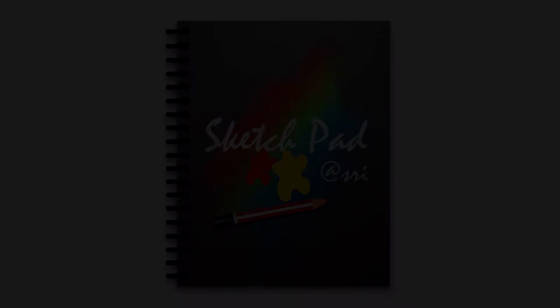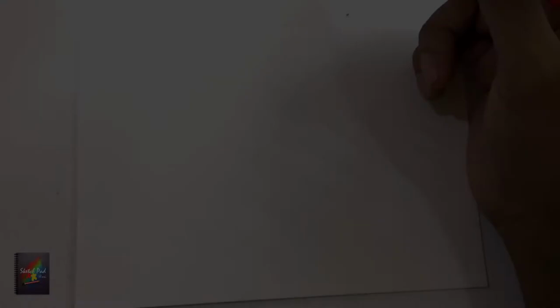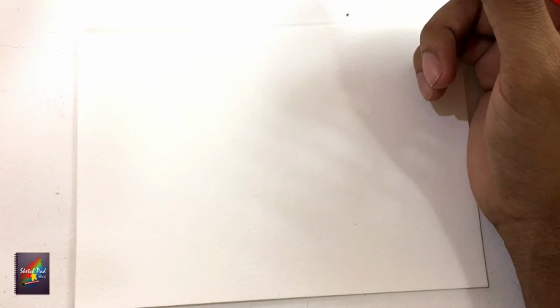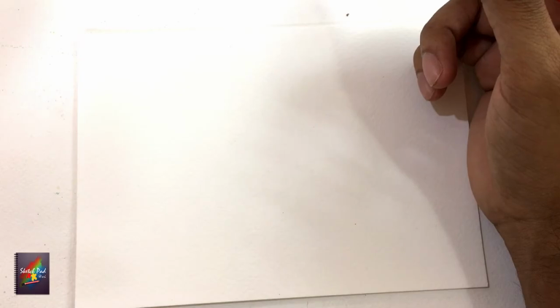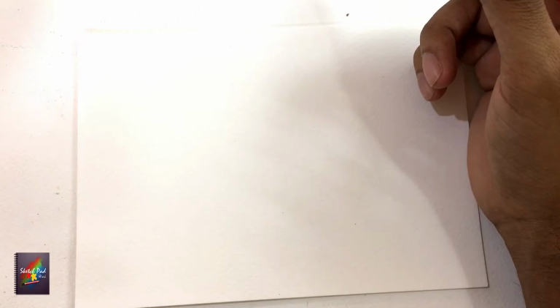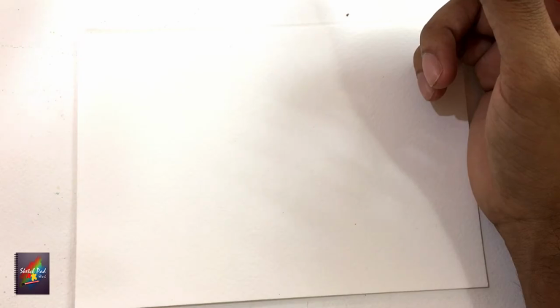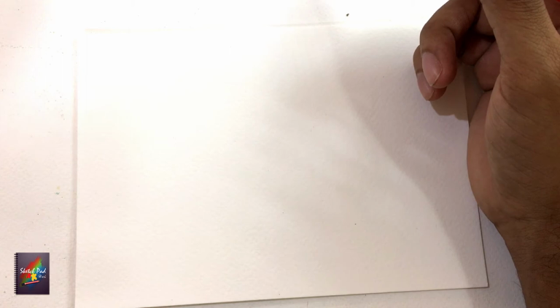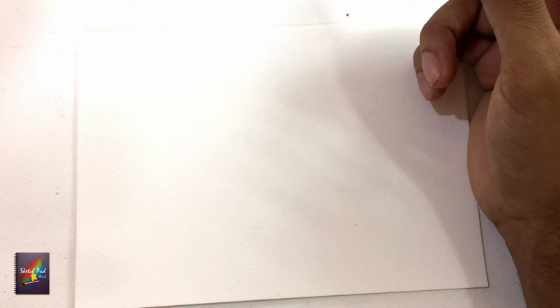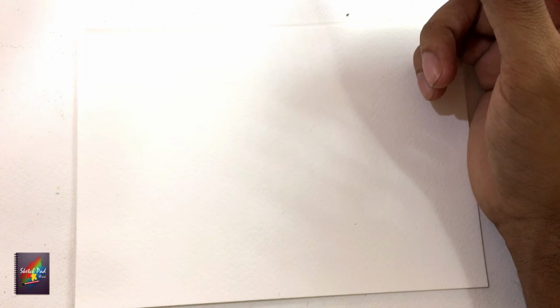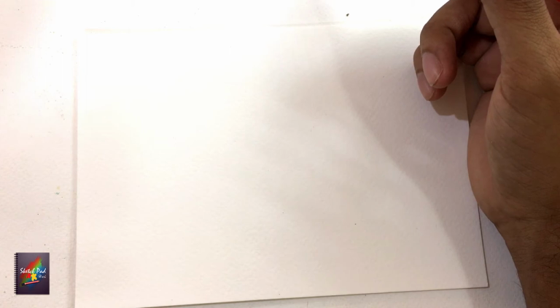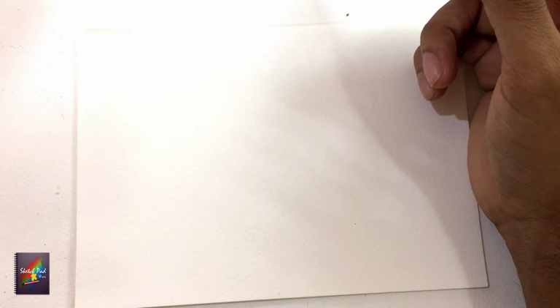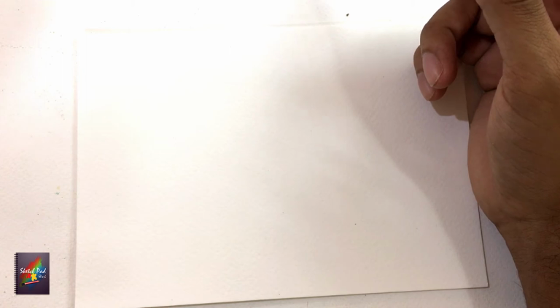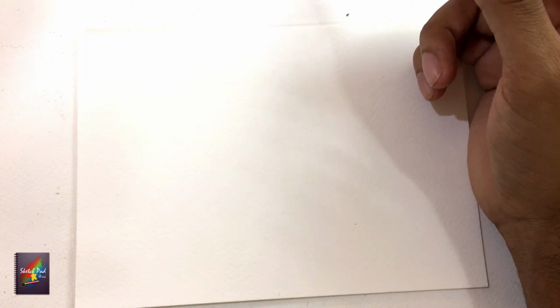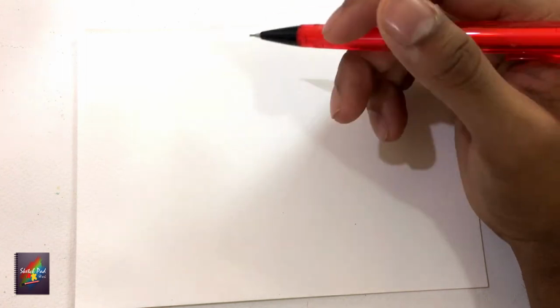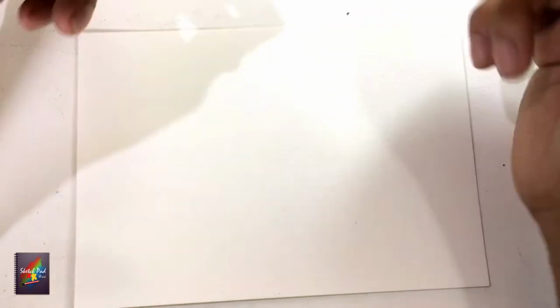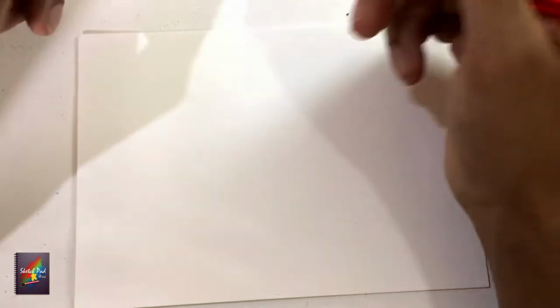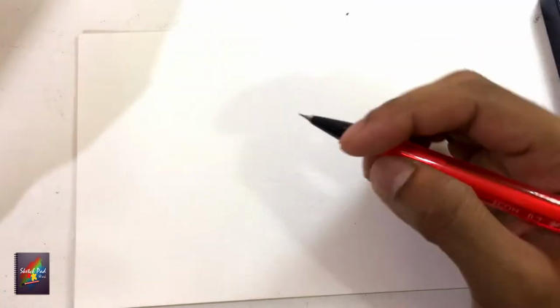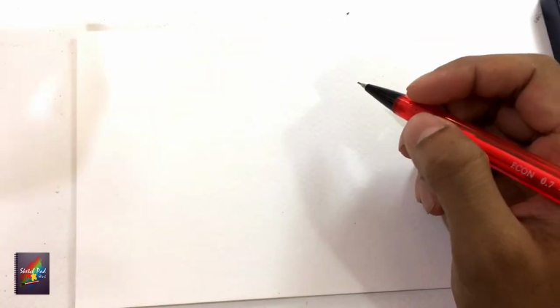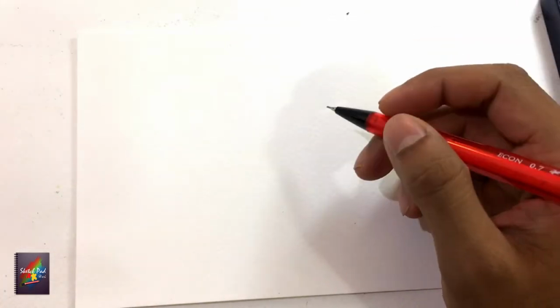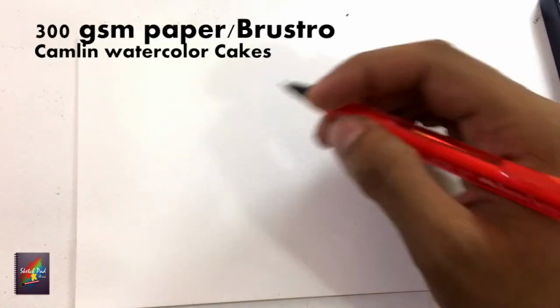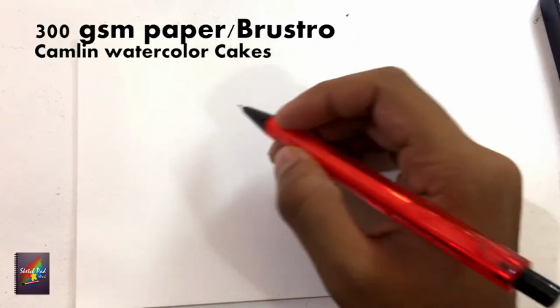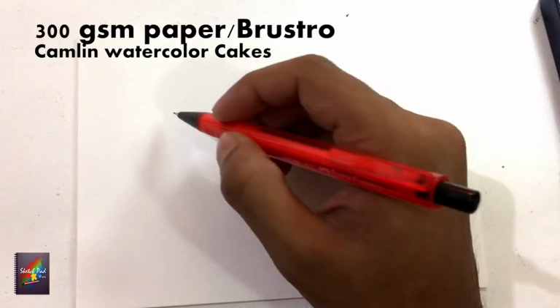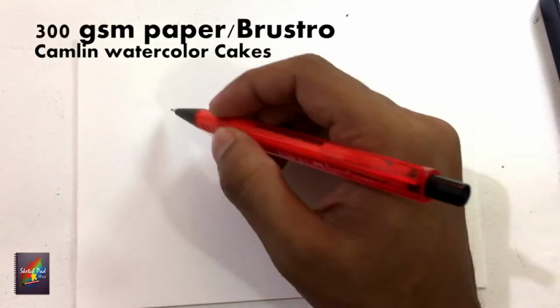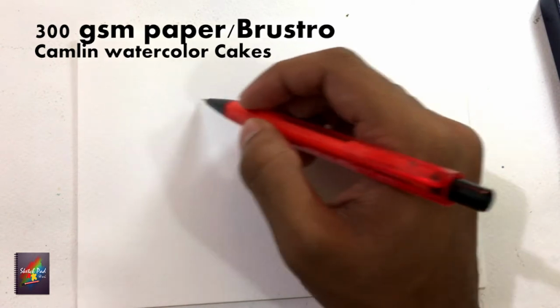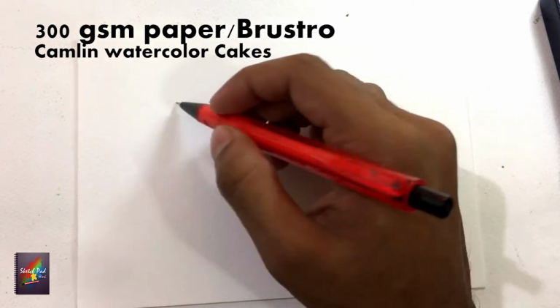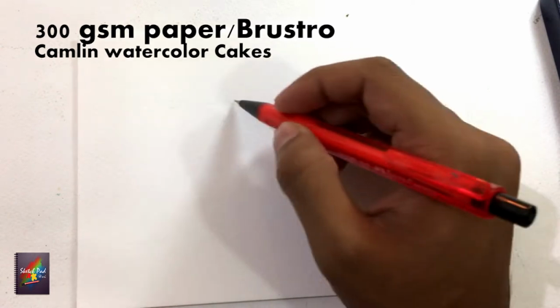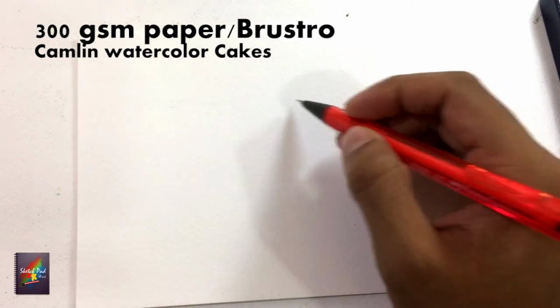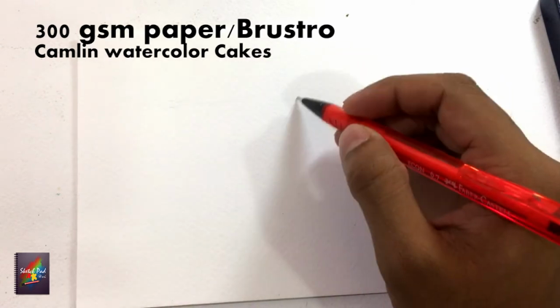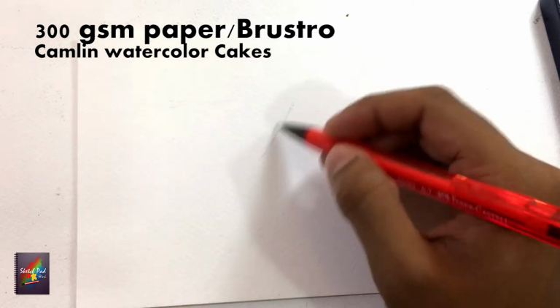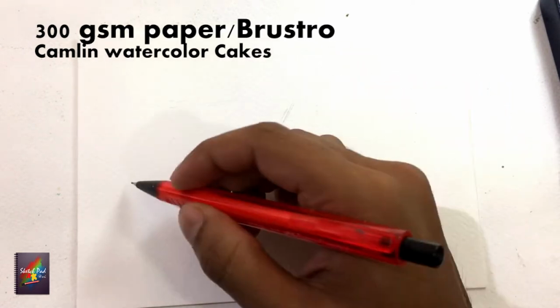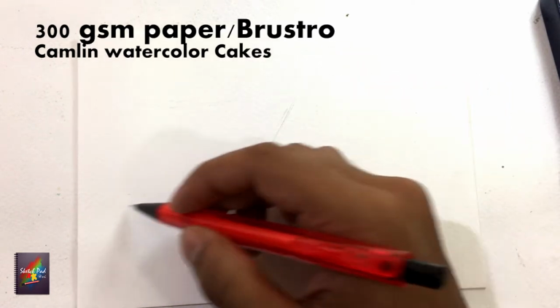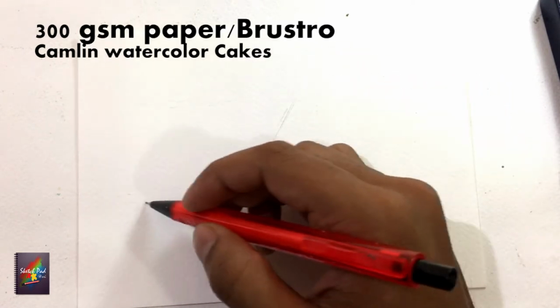Welcome back guys, this is Shubham Shree, the artist behind Sketchpad Shree. Today we are doing a beginner's tutorial on watercolors. I am using Camlin color cakes and a 300gsm paper to work with.